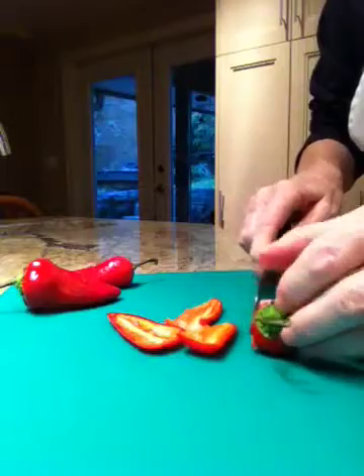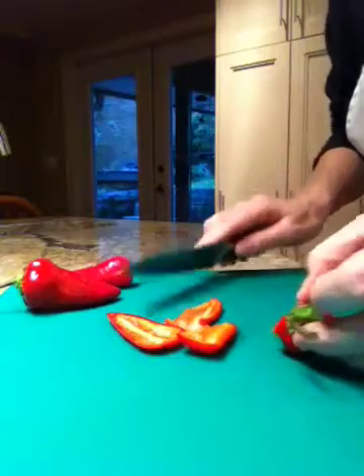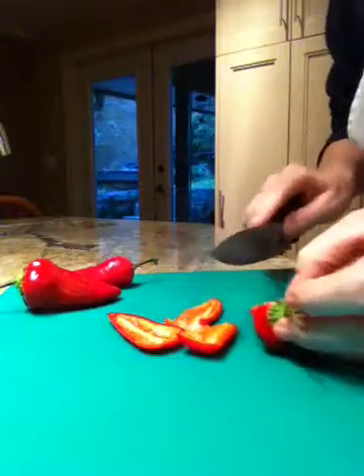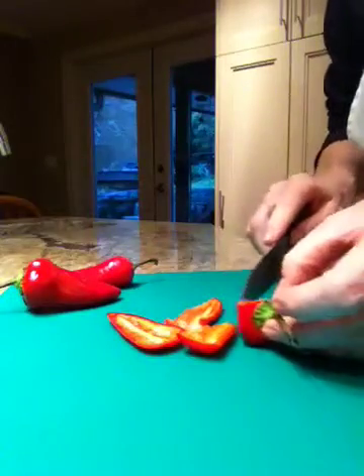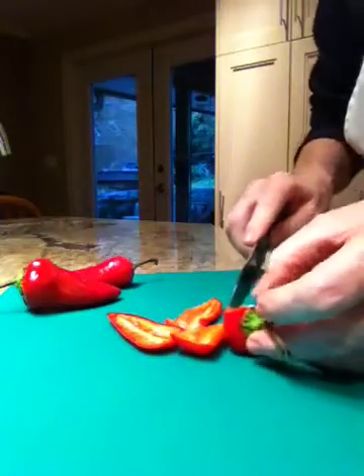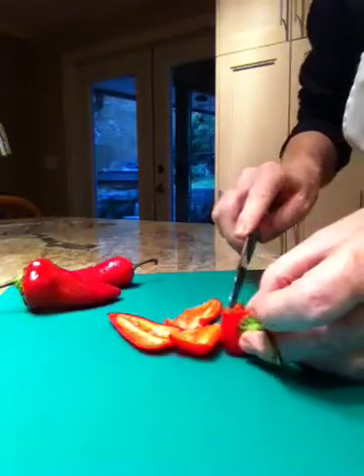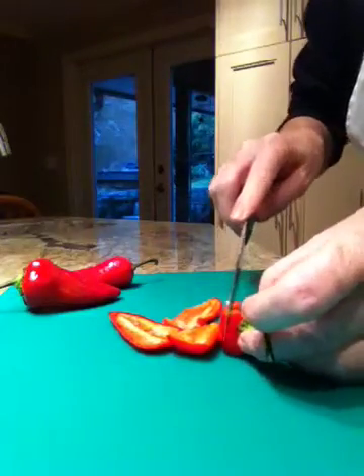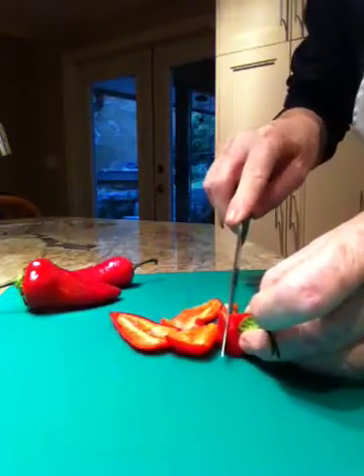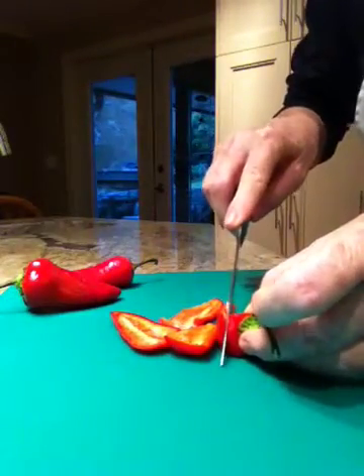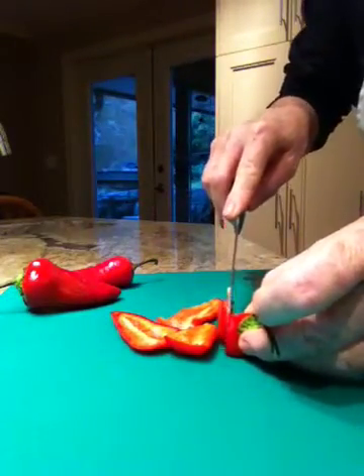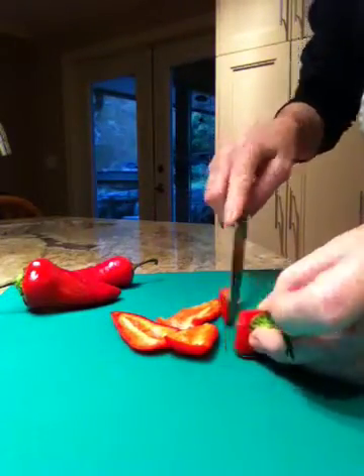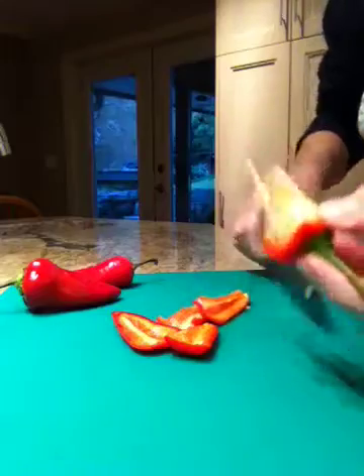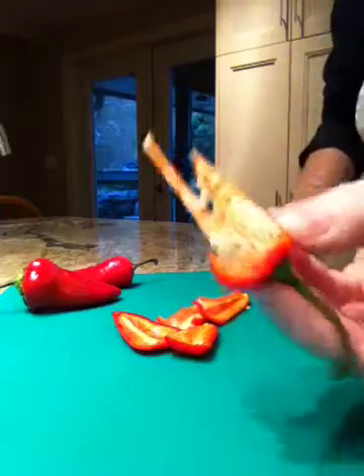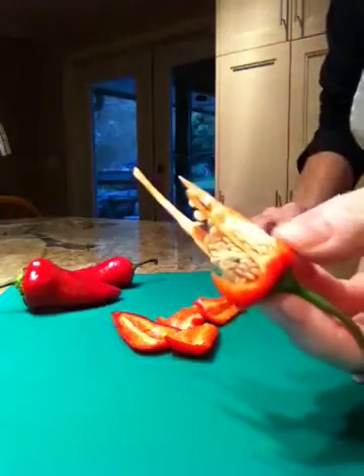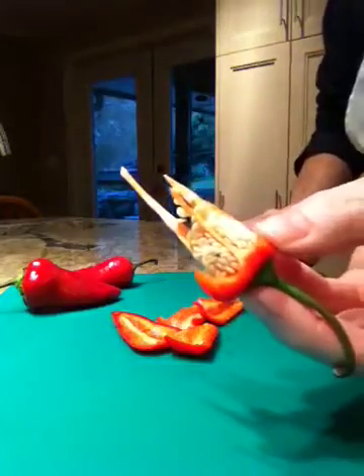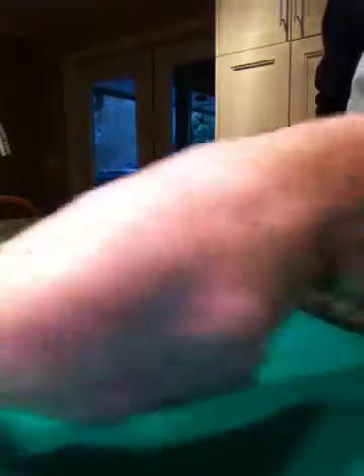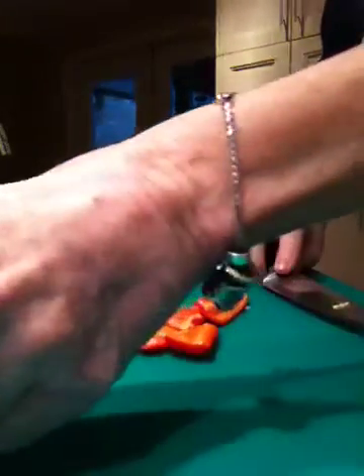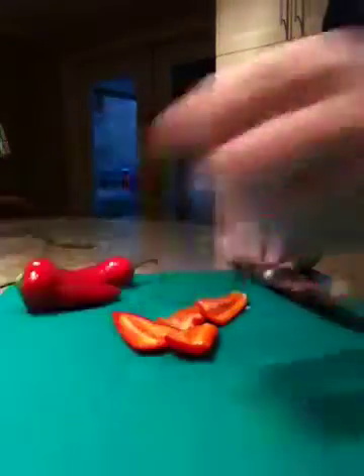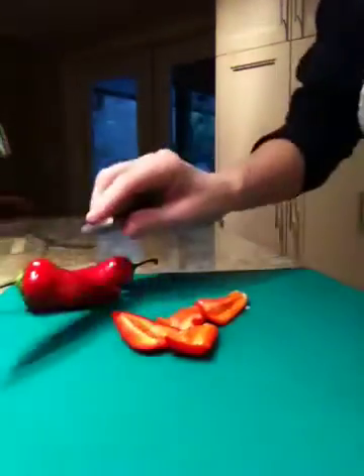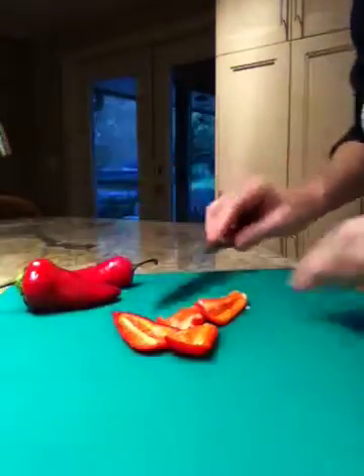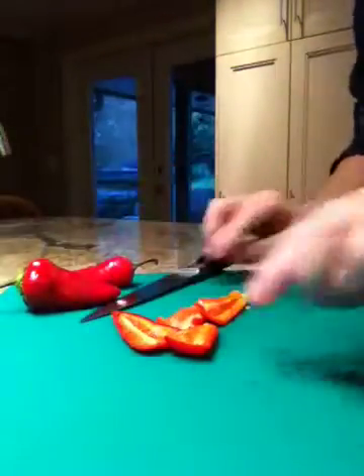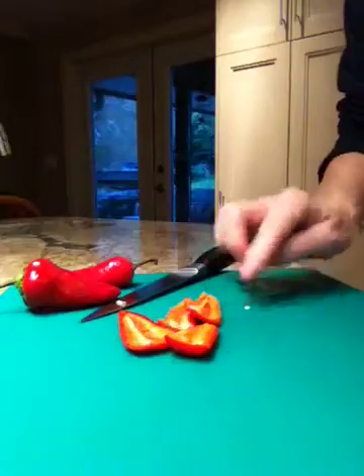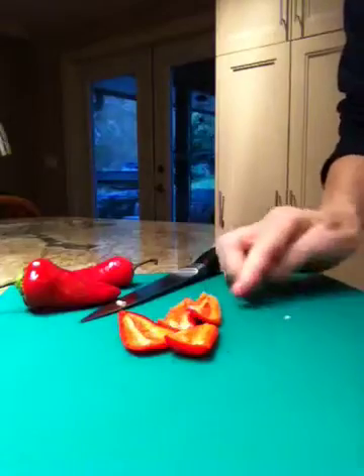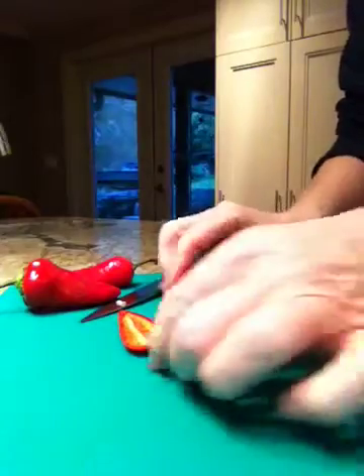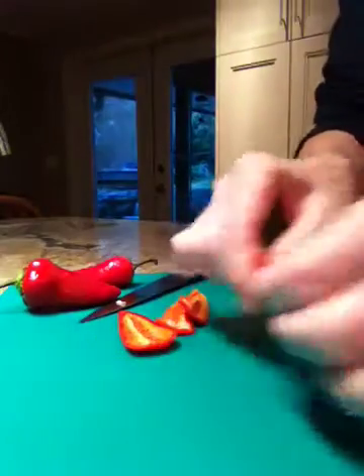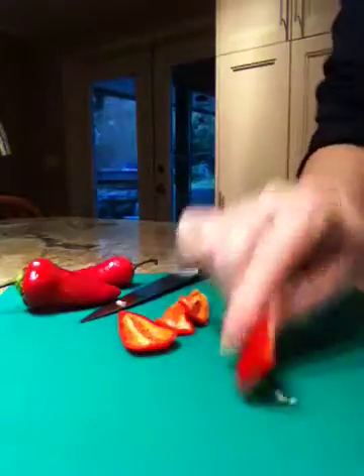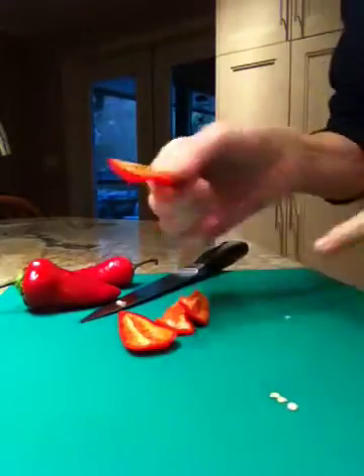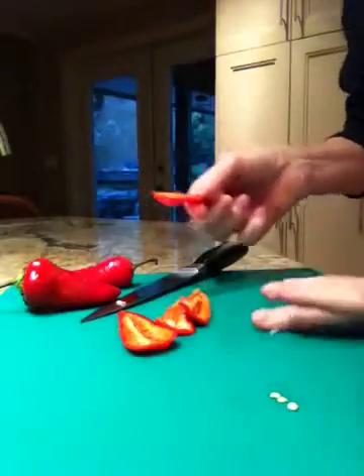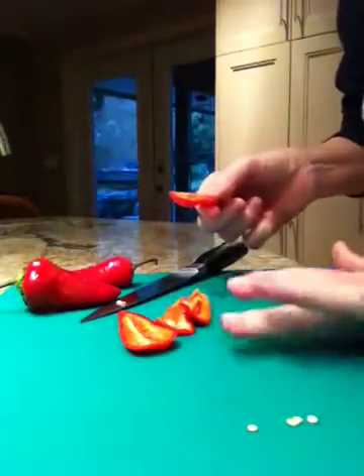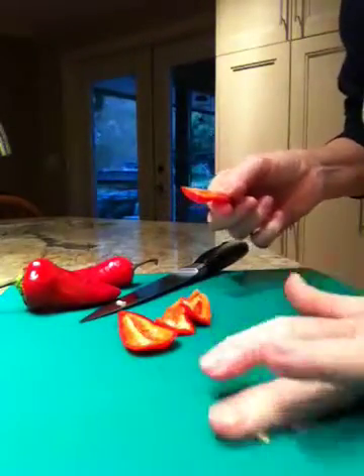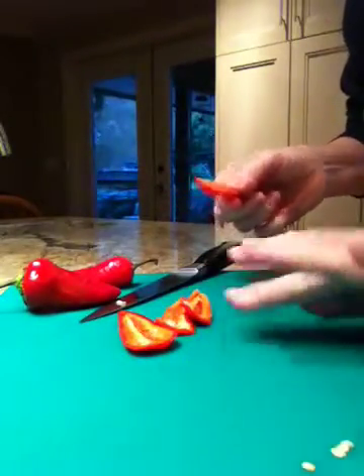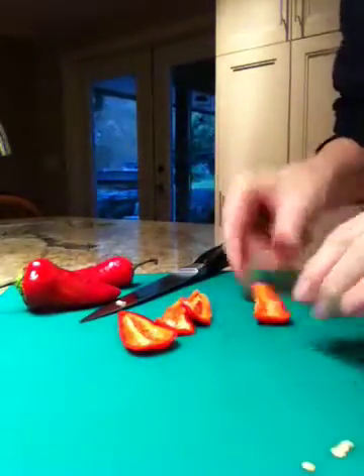Now notice — I did get a few seeds on that one, but that's okay. Most of the seeds are in this stock and I'm going to leave that. I do have a few seeds here on my board, so I'll just tap those out and get rid of those.